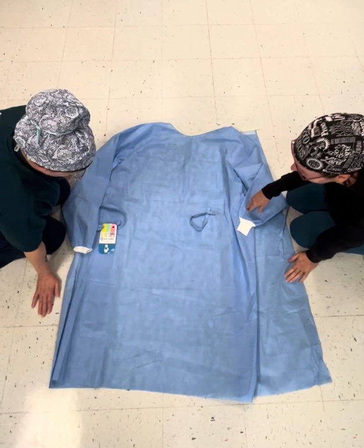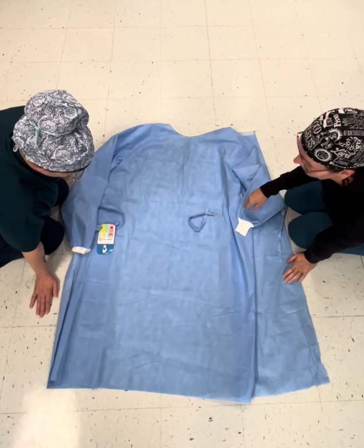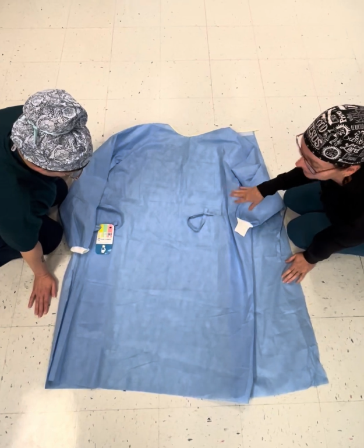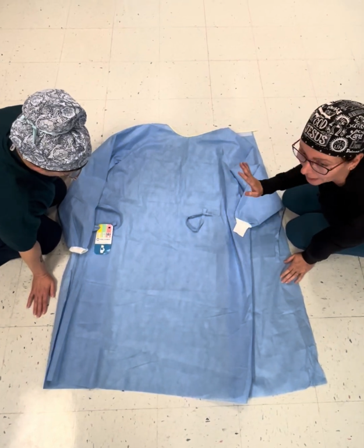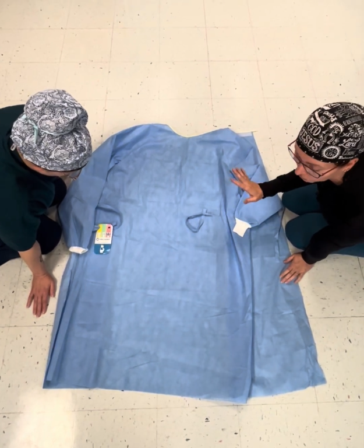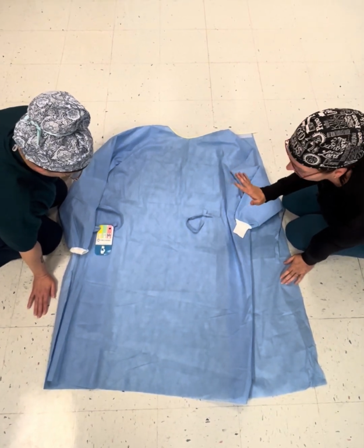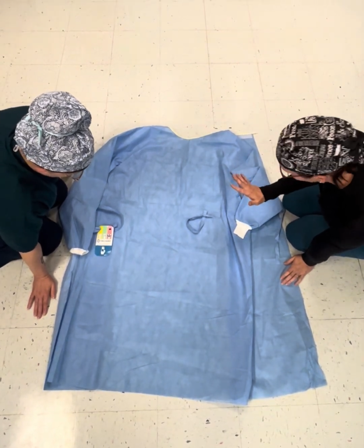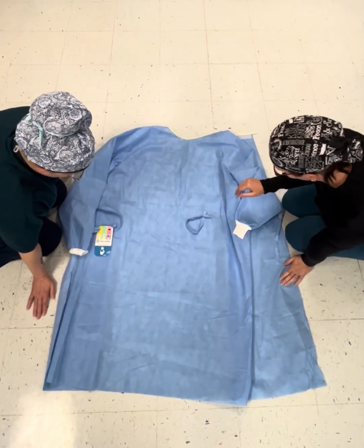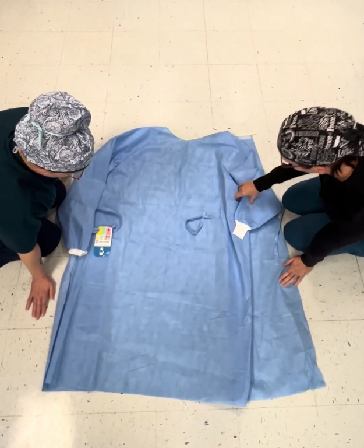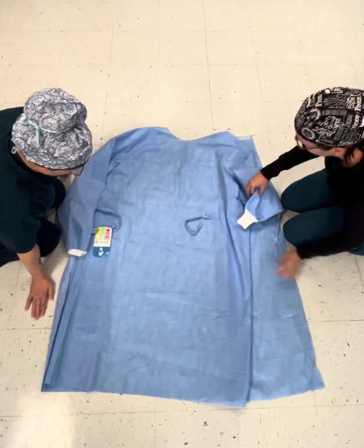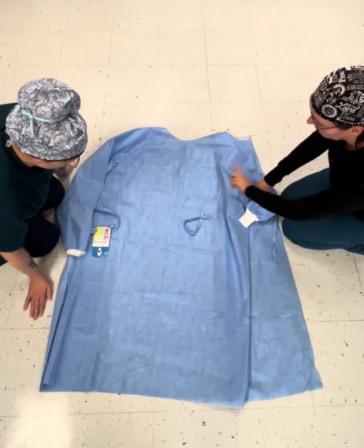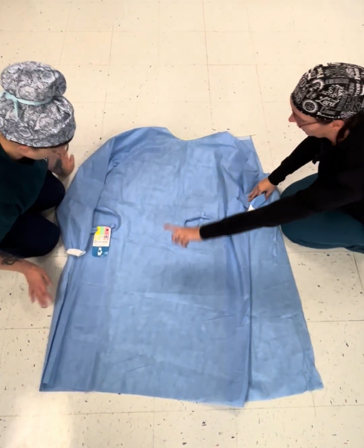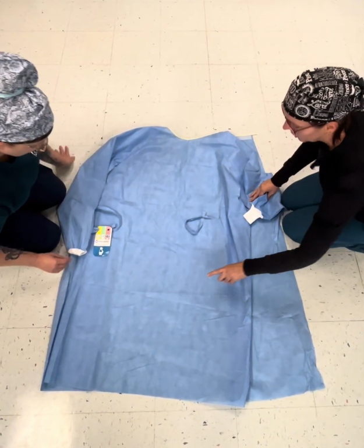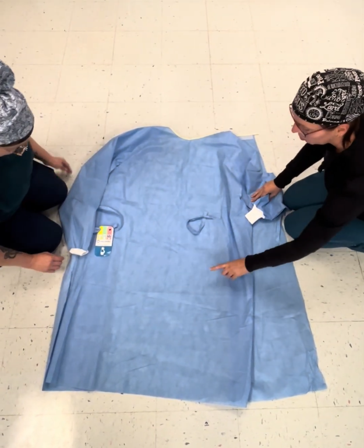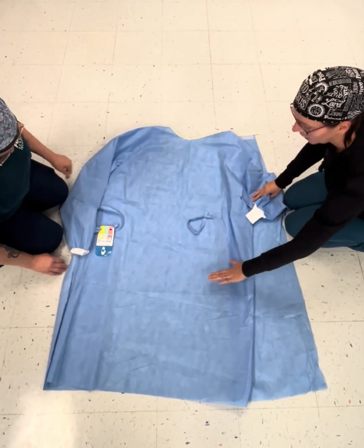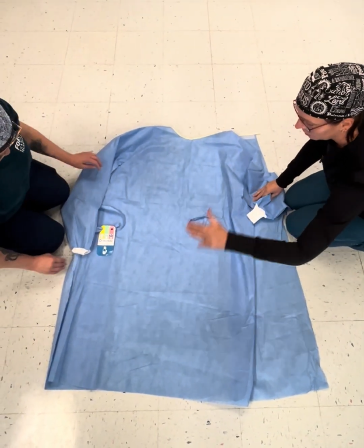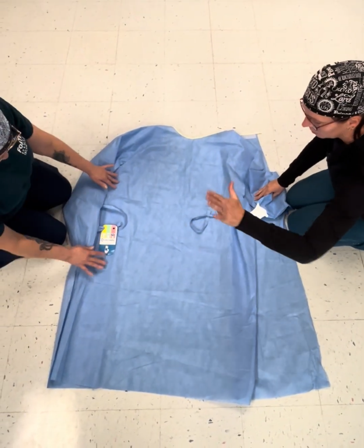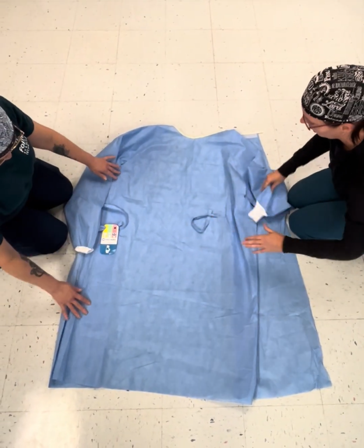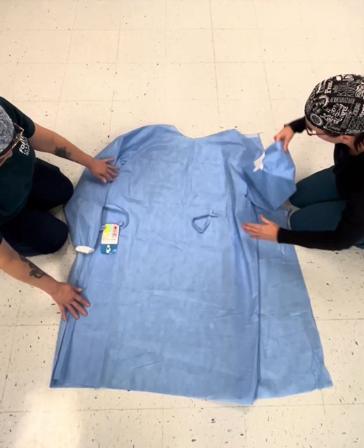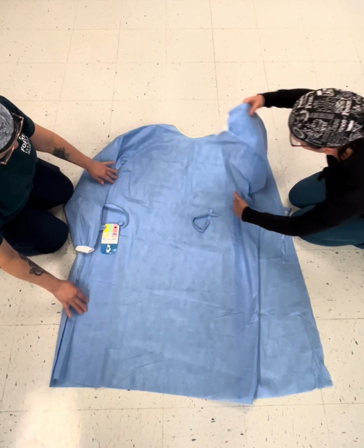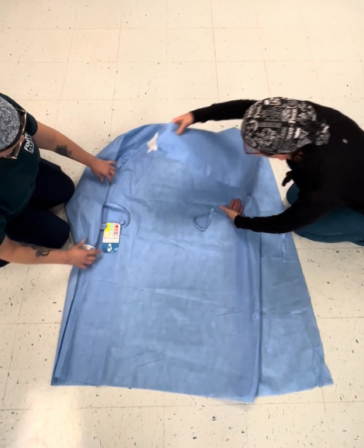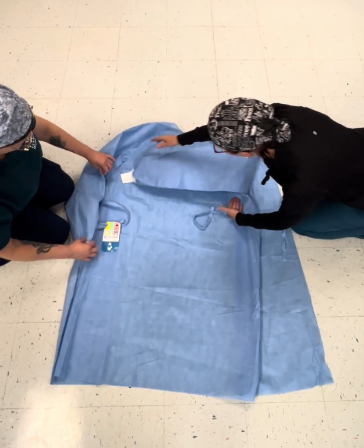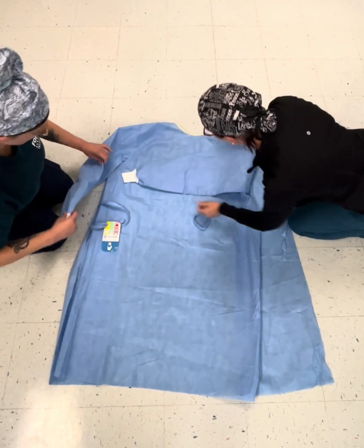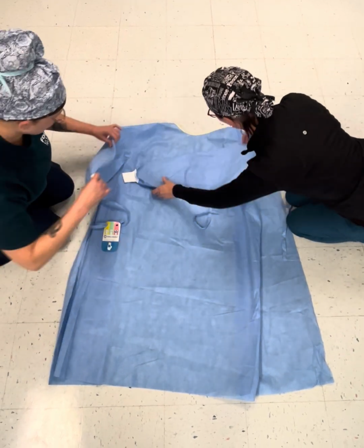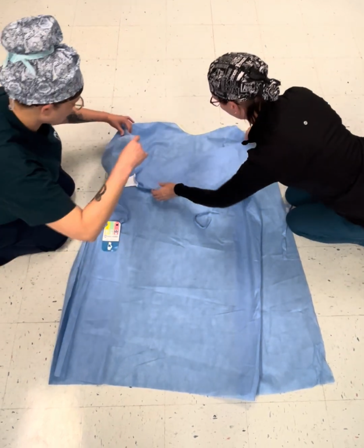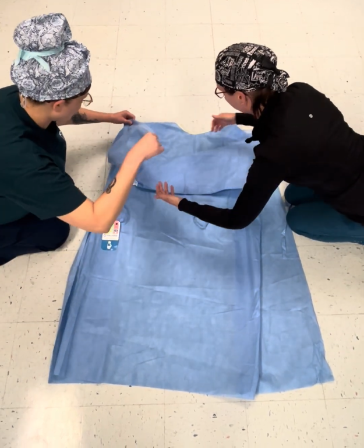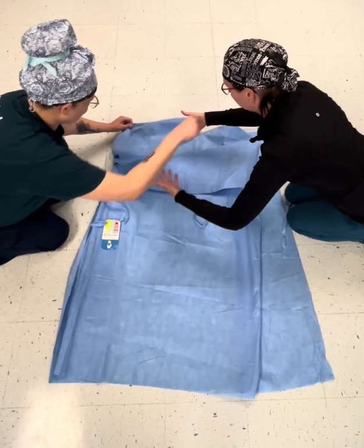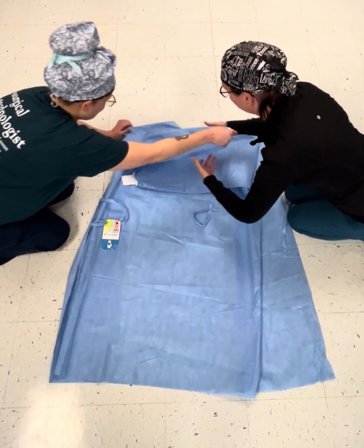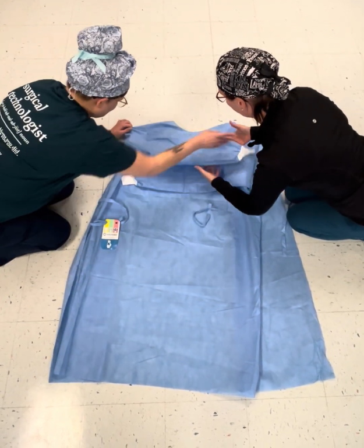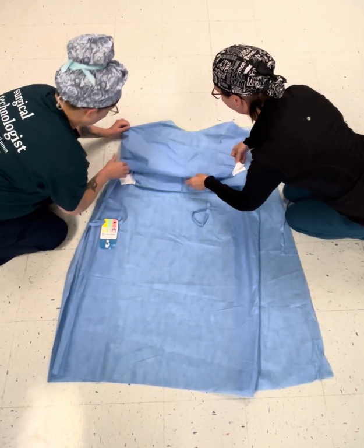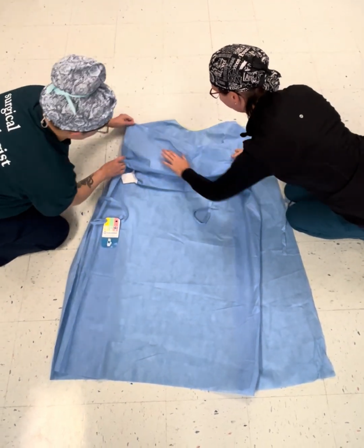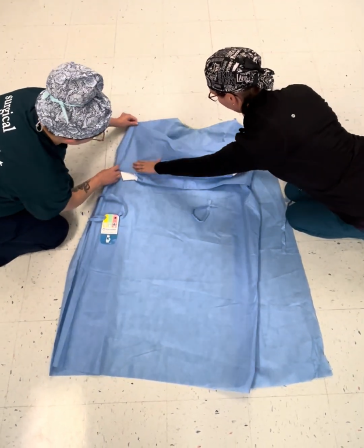Okay, gown folding video. Have the top of your gown up. We're going to fold our arms like we're giving ourselves a hug.